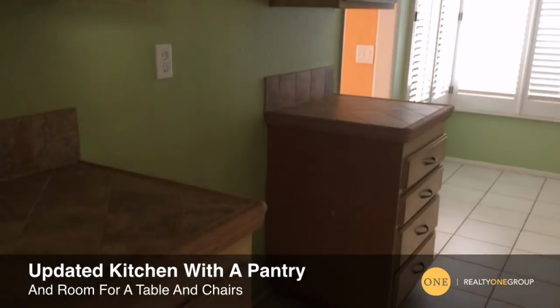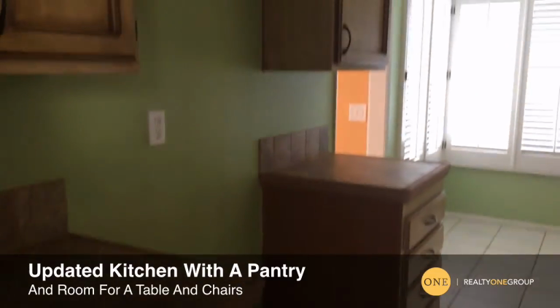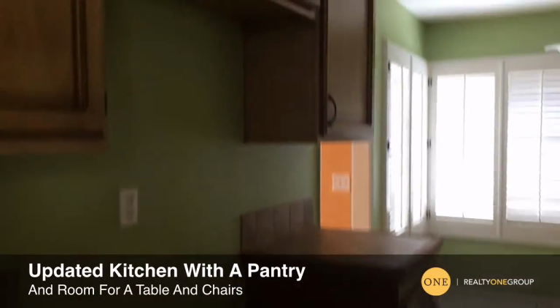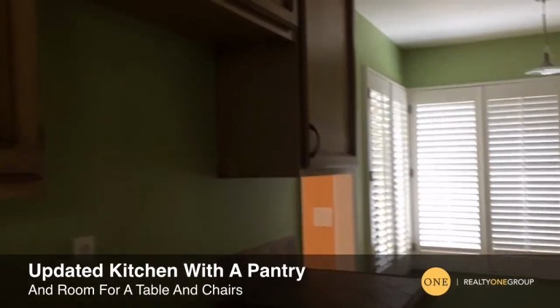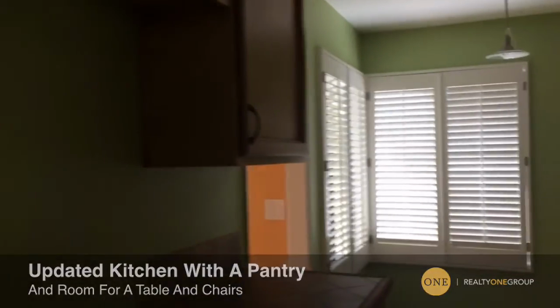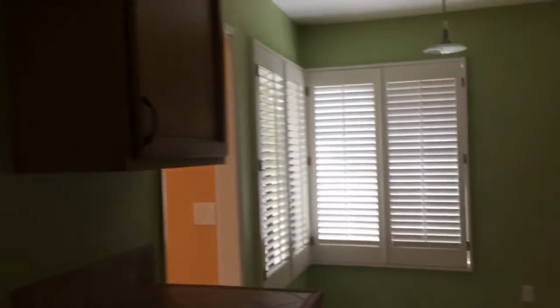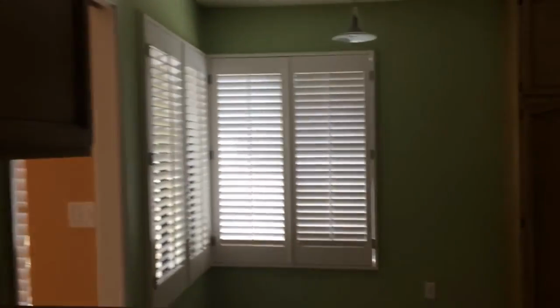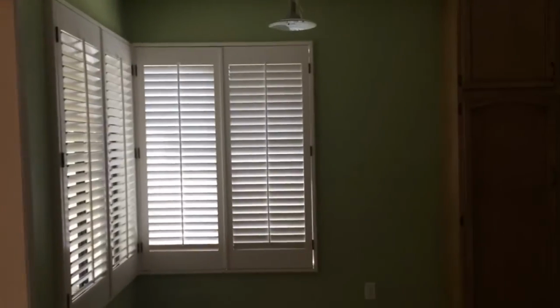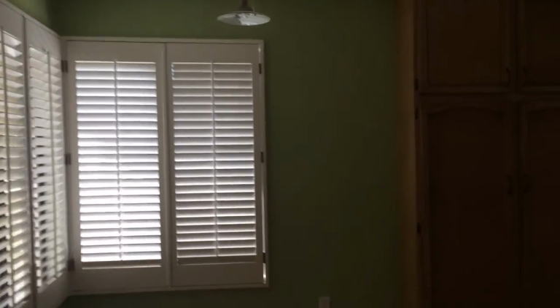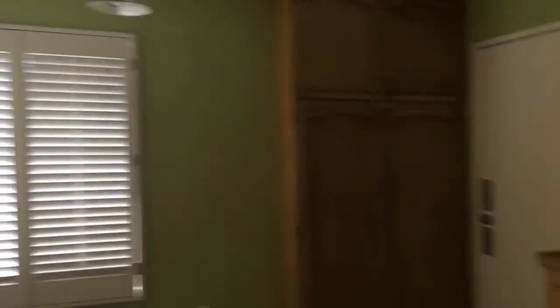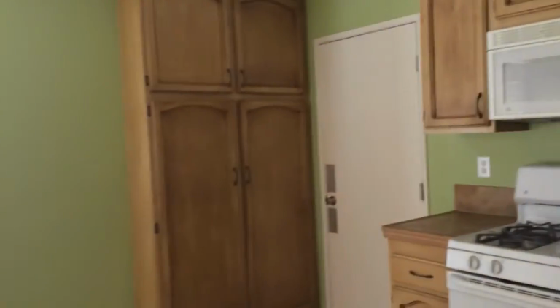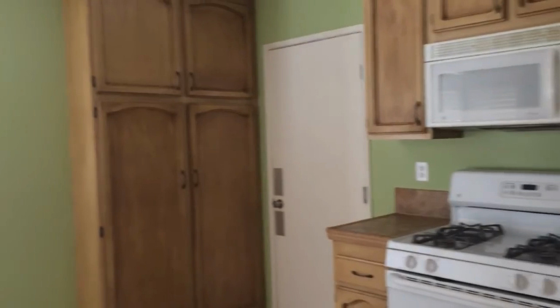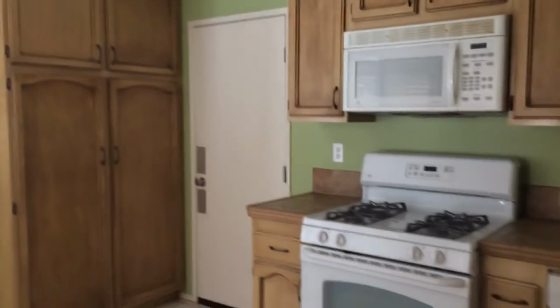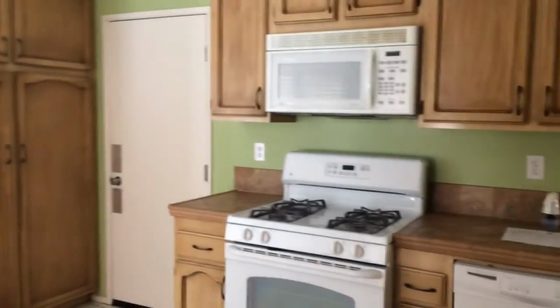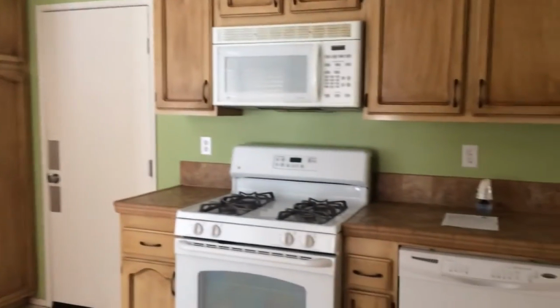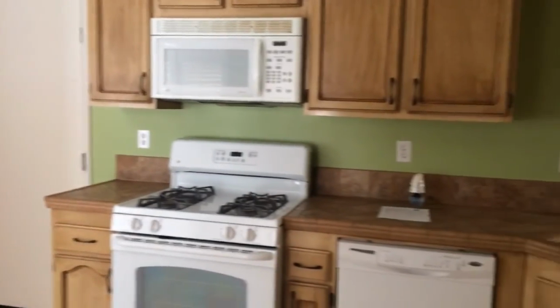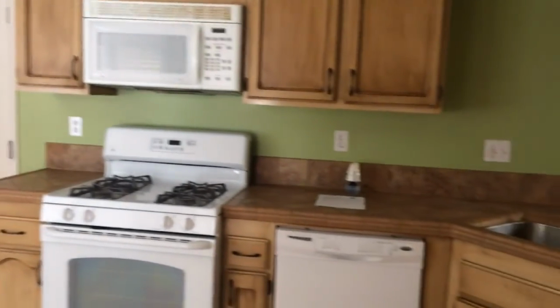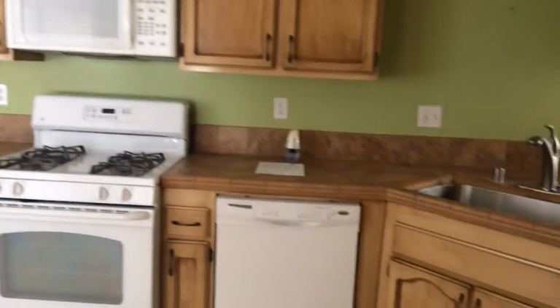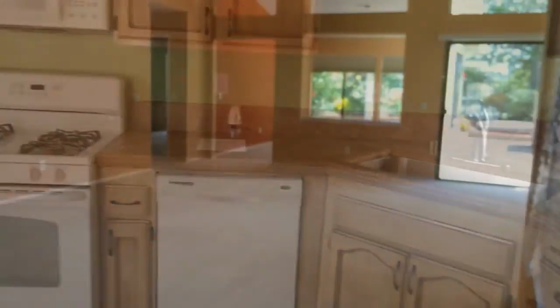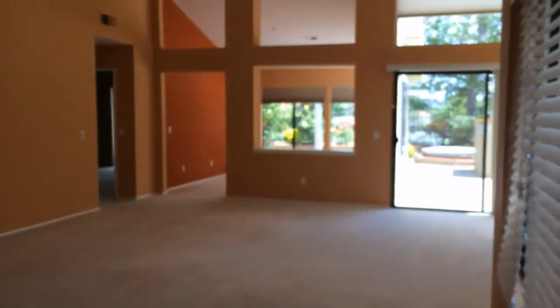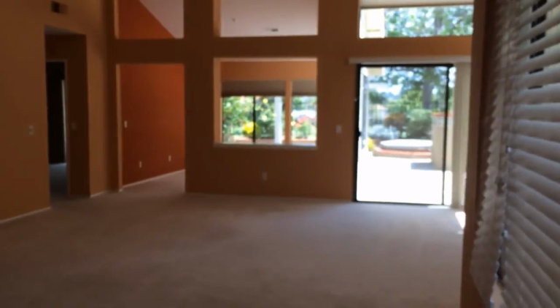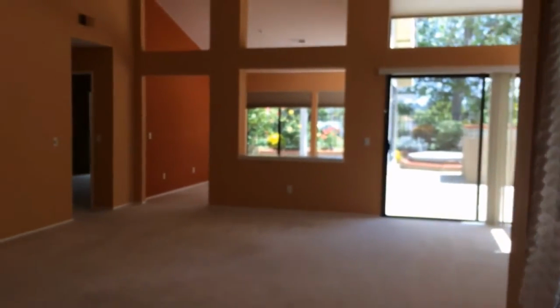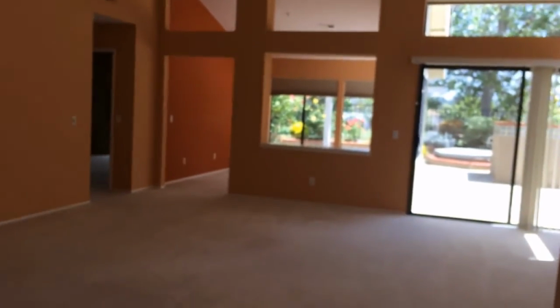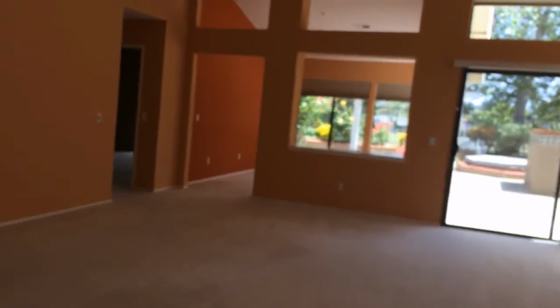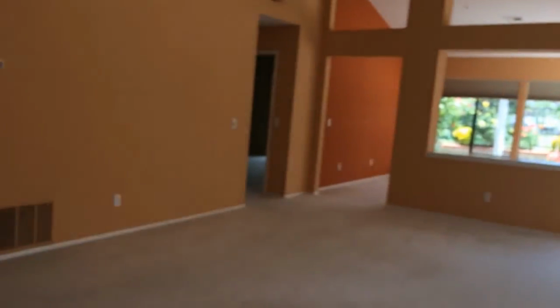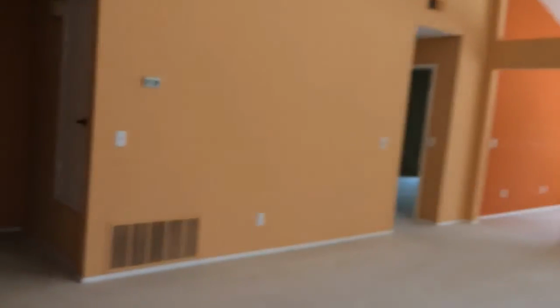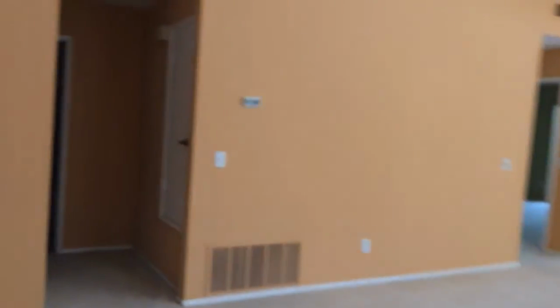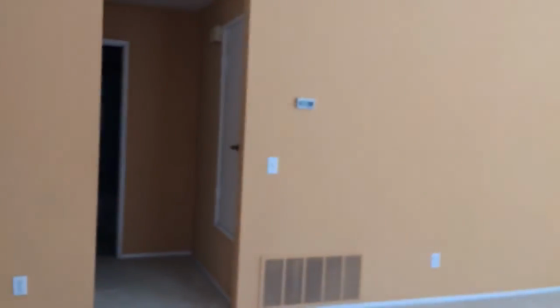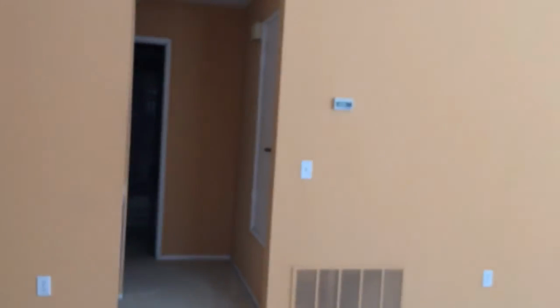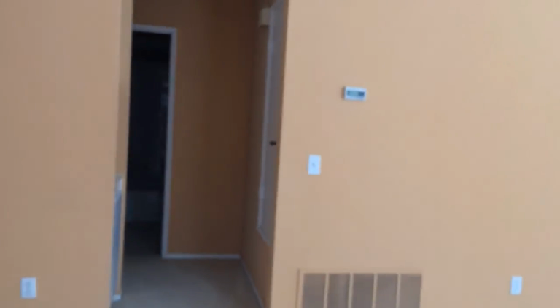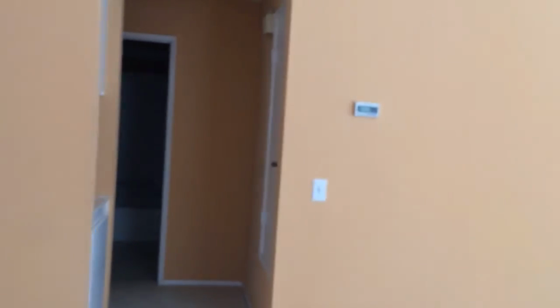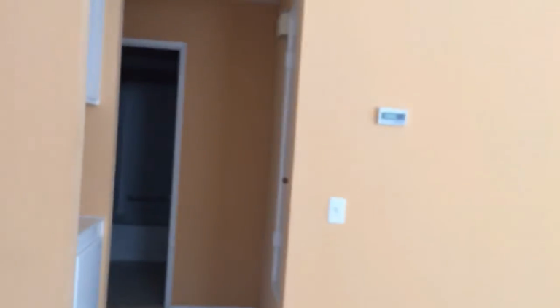The kitchen's been updated and you've got a lot of storage here. The great room combines the dining room and the living room, and once again you have that view out back.